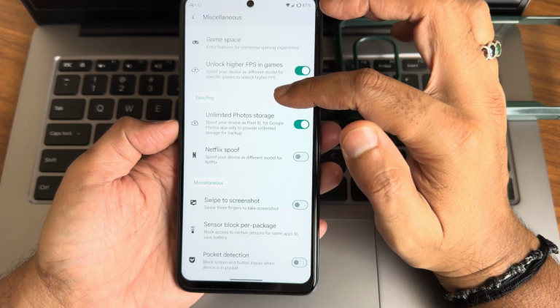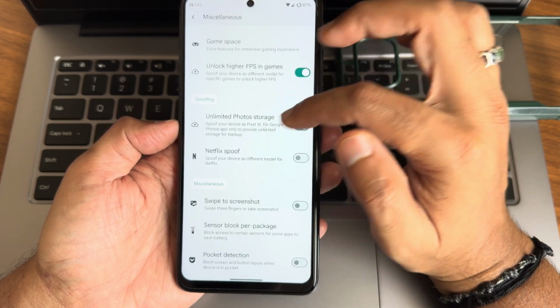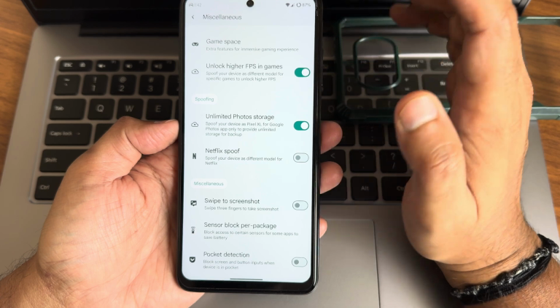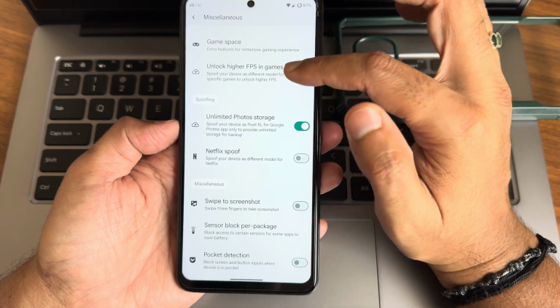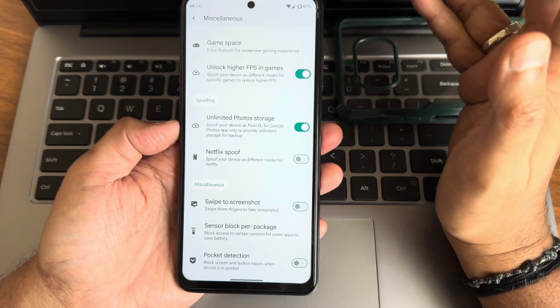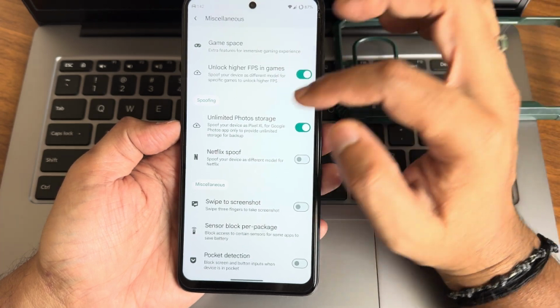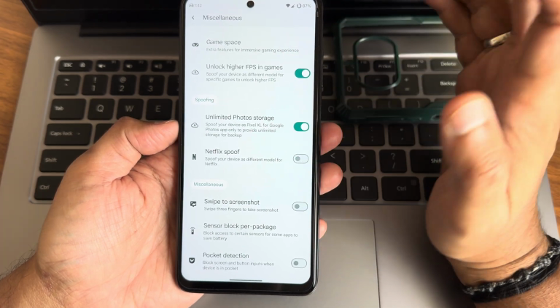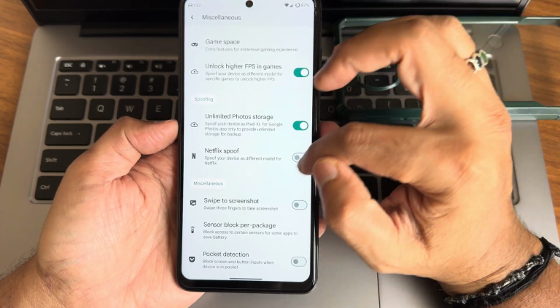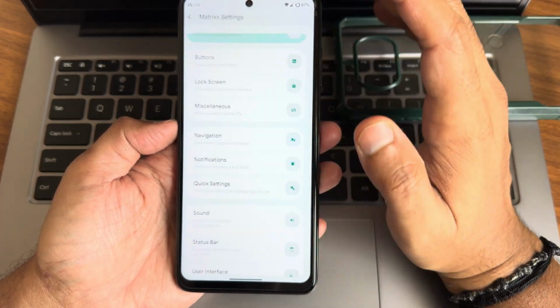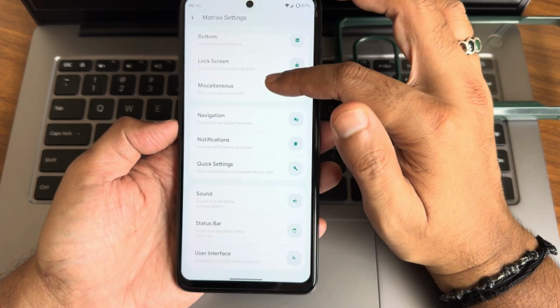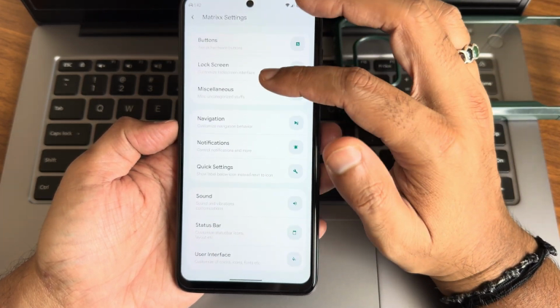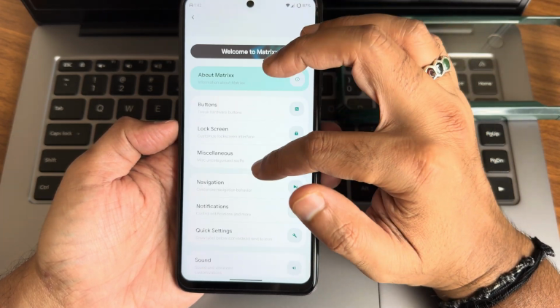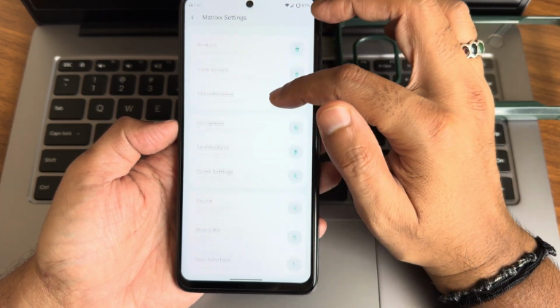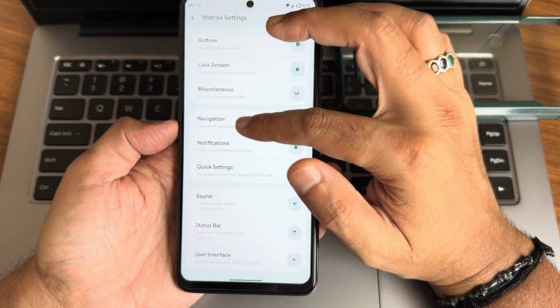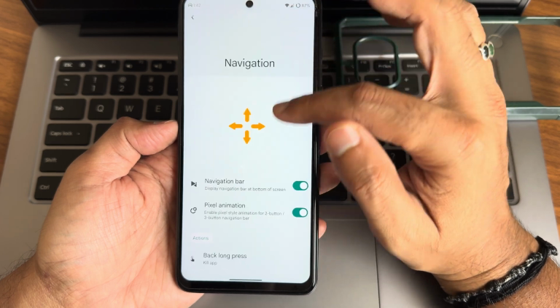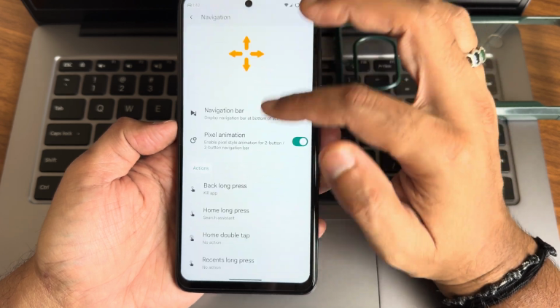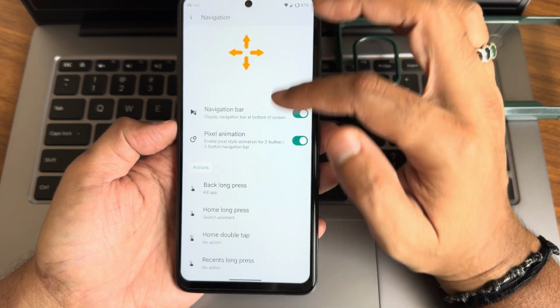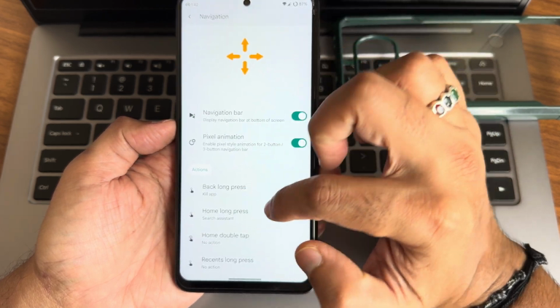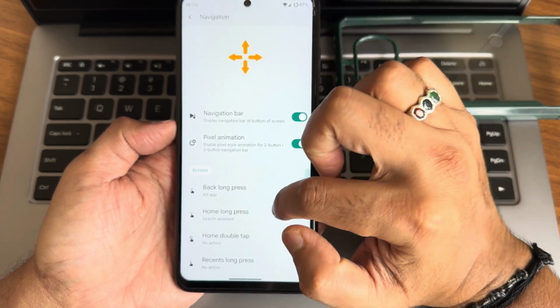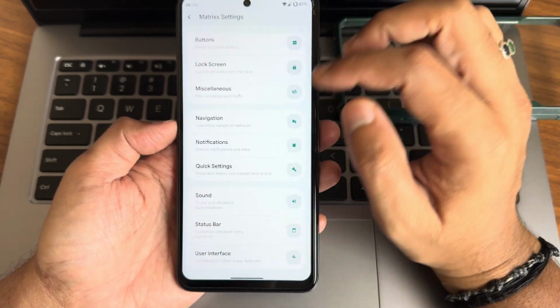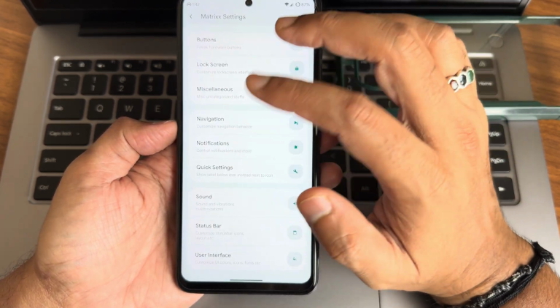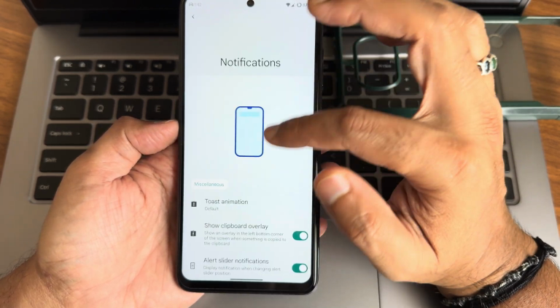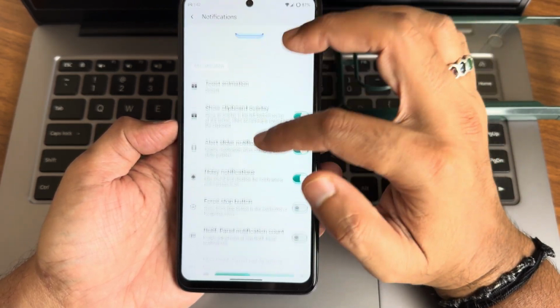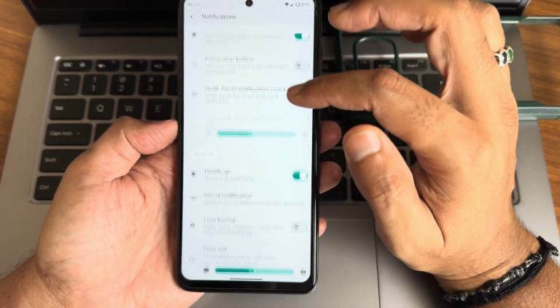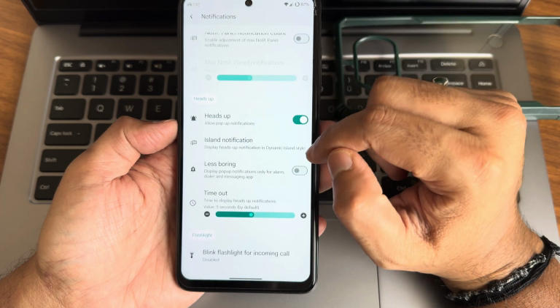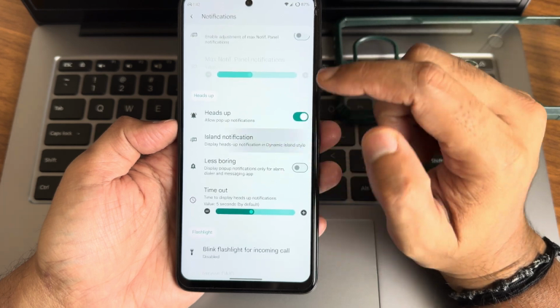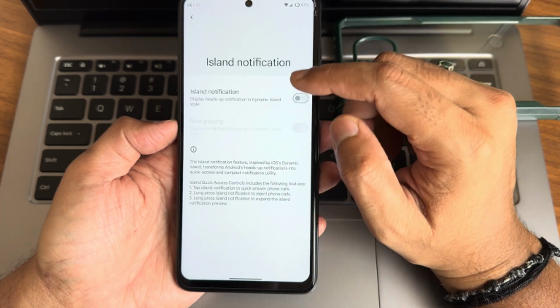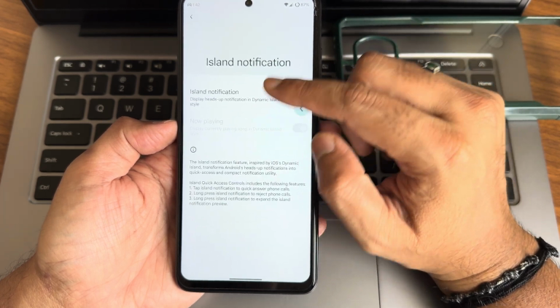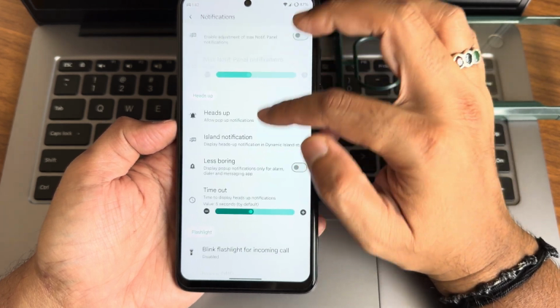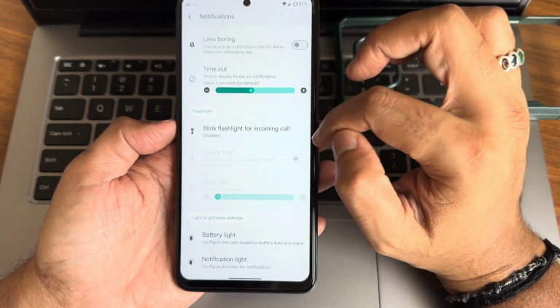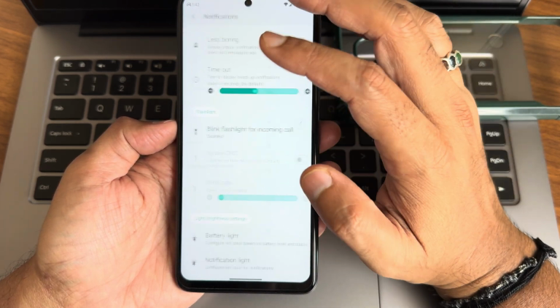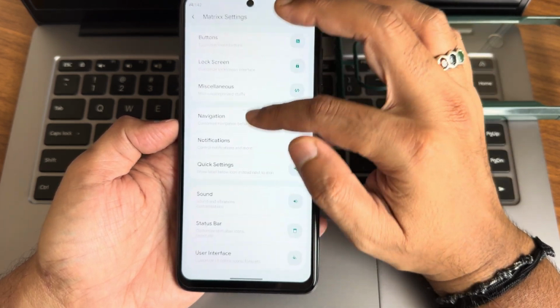You get unlimited IFS games and unlimited photo storage. Navigation gives you plenty of gesture actions, and notifications also have plenty of options — there is an island notification feature but I don't recommend using it.